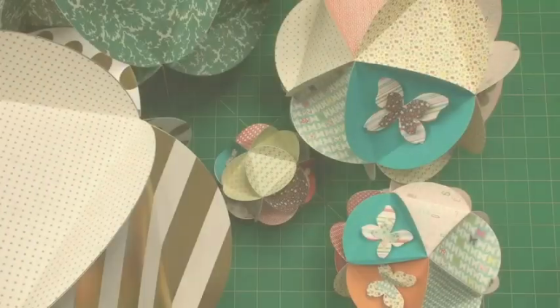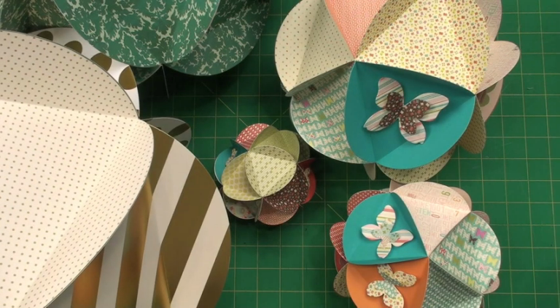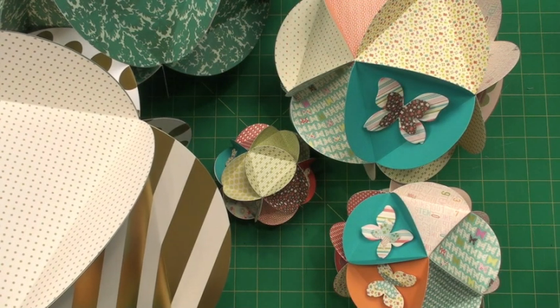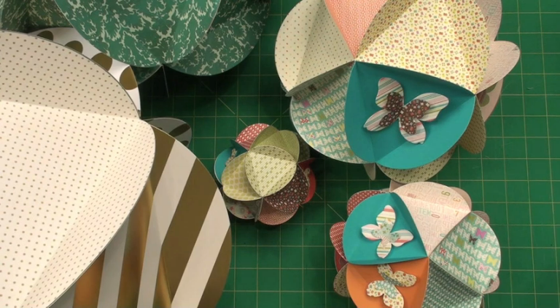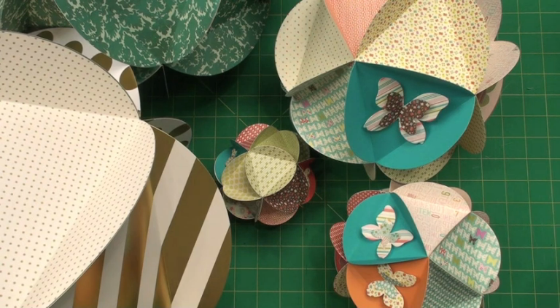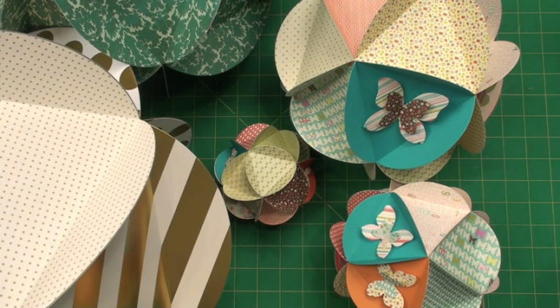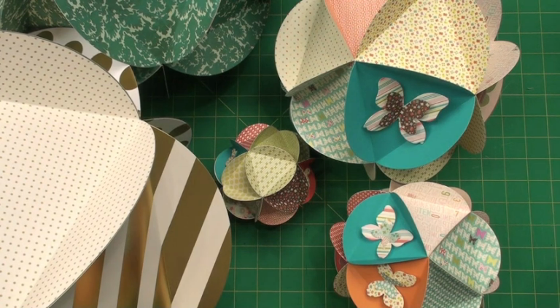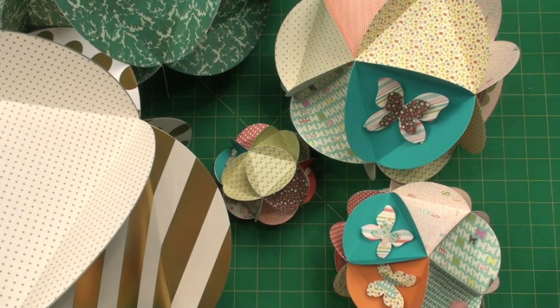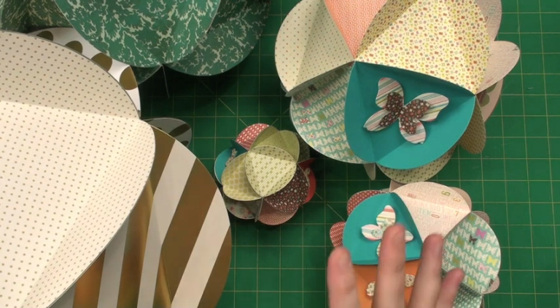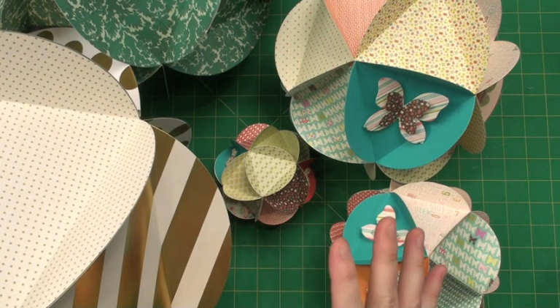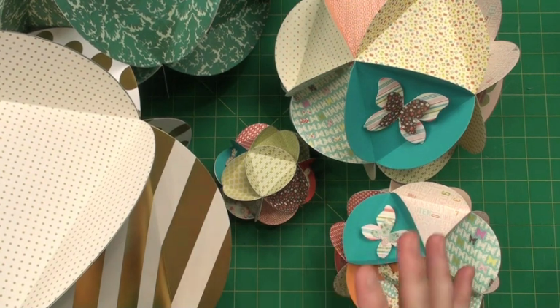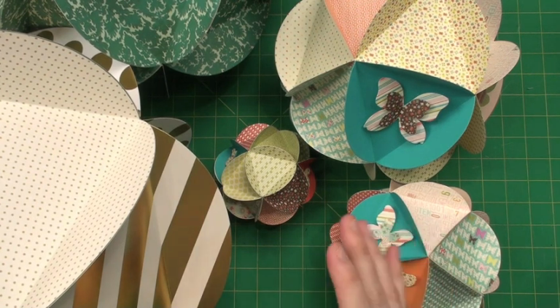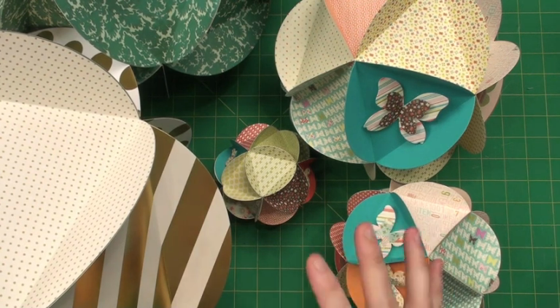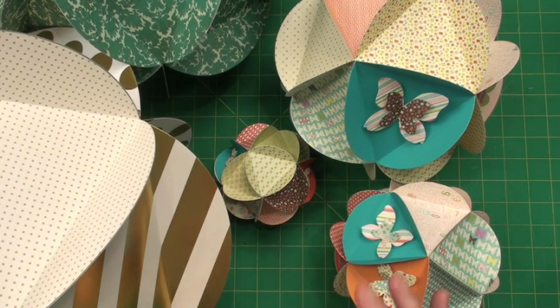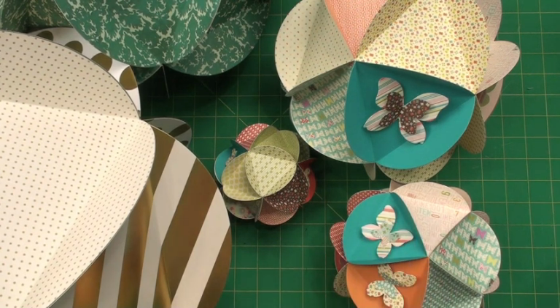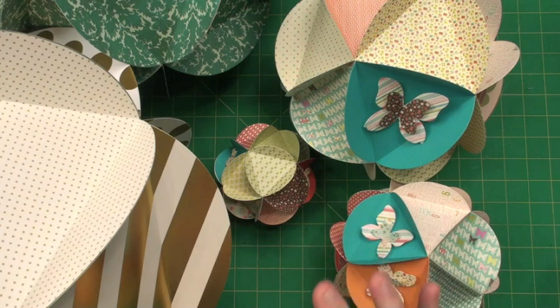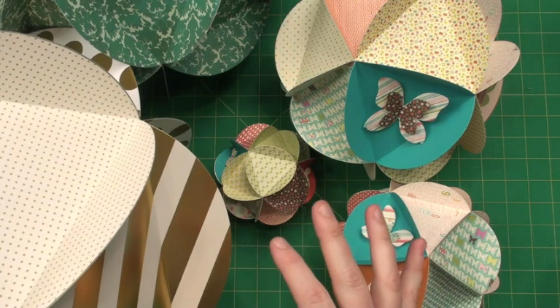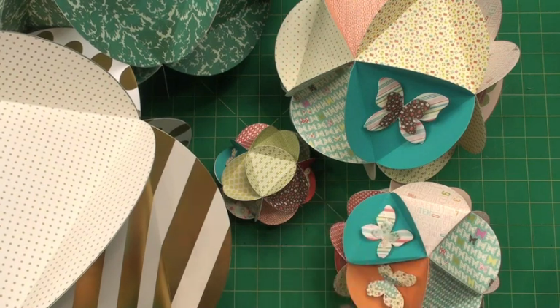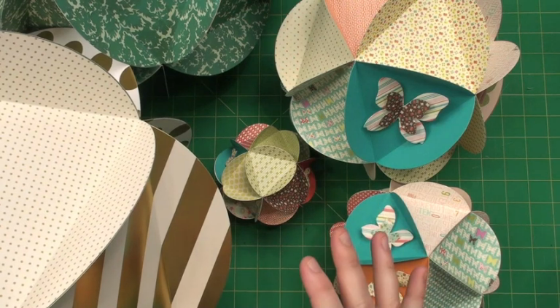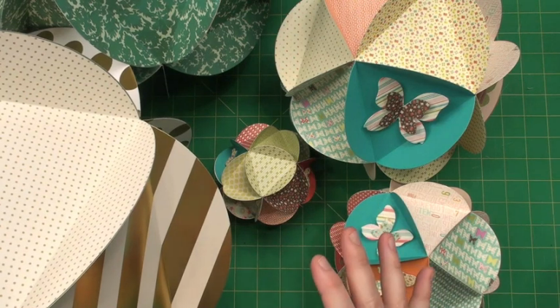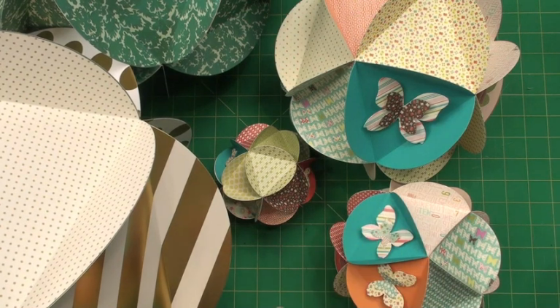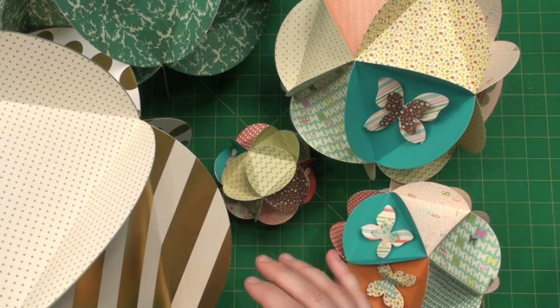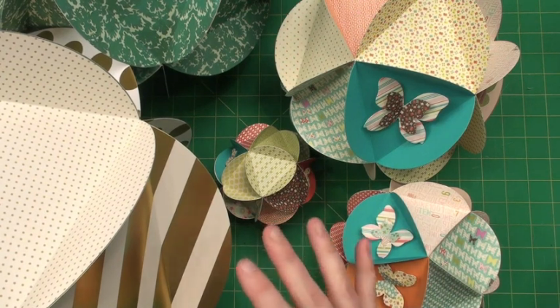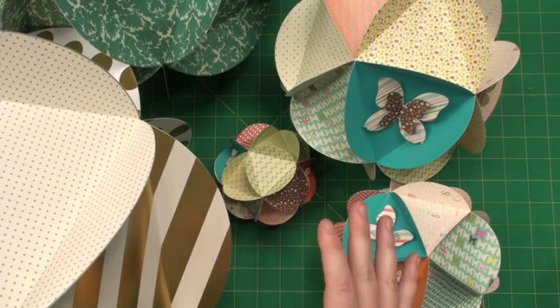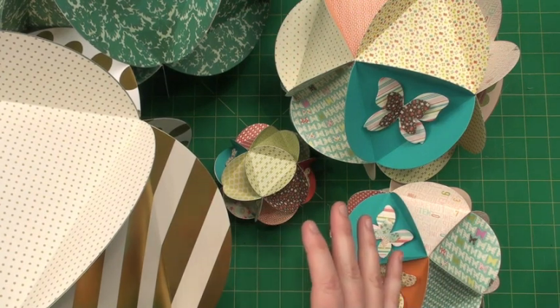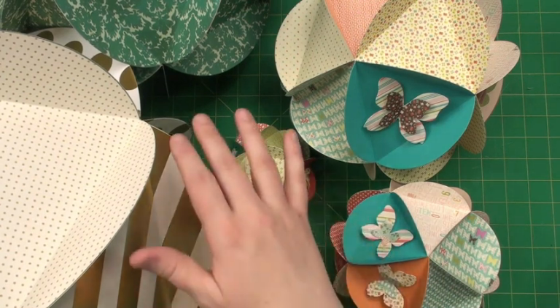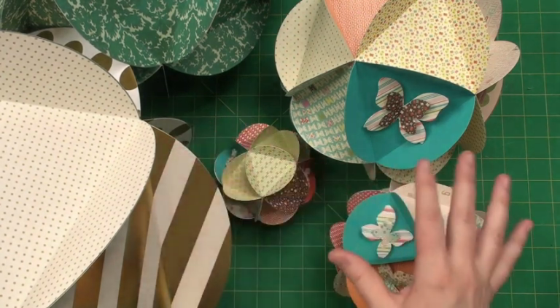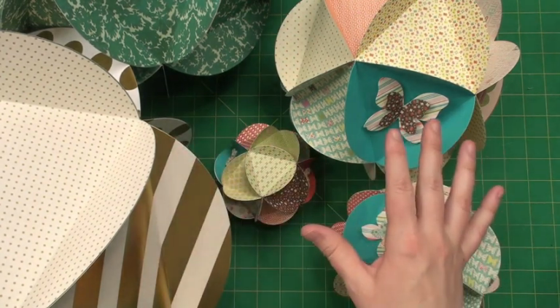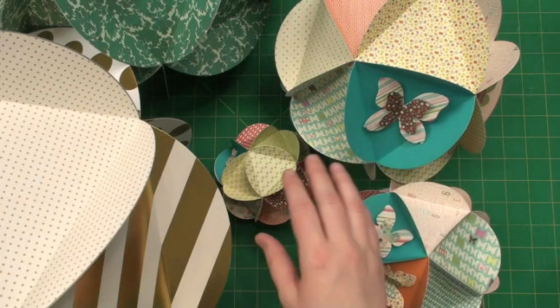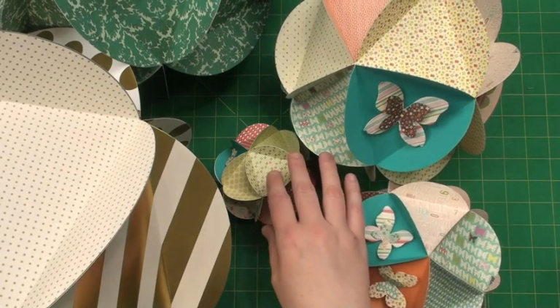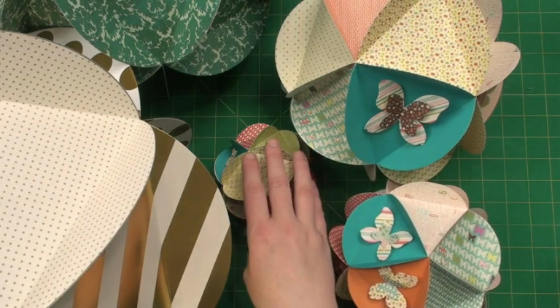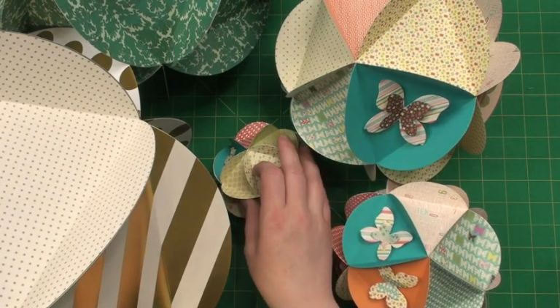Hi everyone, this is Tracy with AccuCut, and I am just over the moon to tell you about these new globe ornaments that we are introducing. There are five different sizes and I'm showing them to you right here.